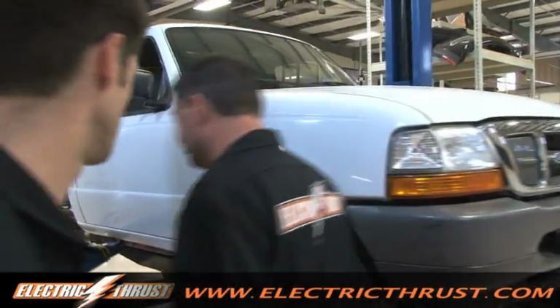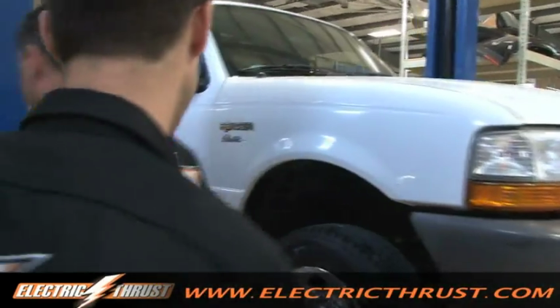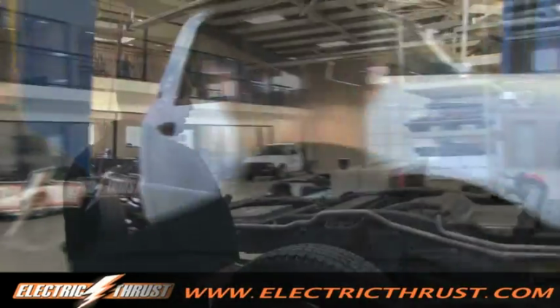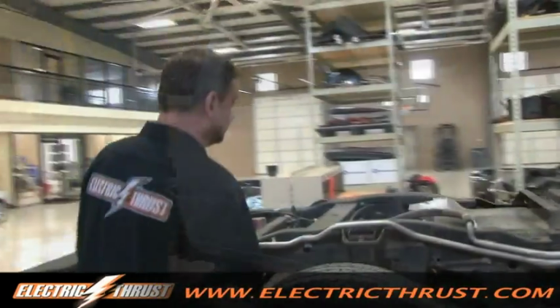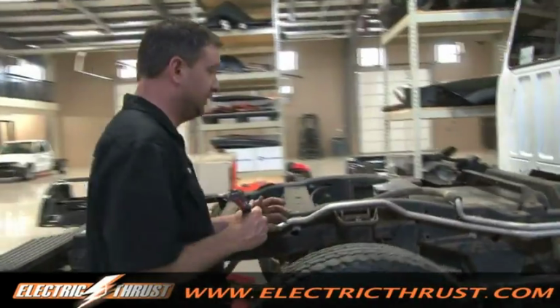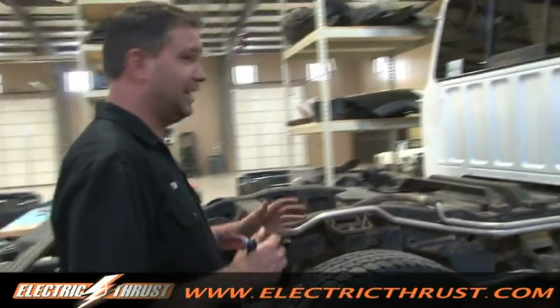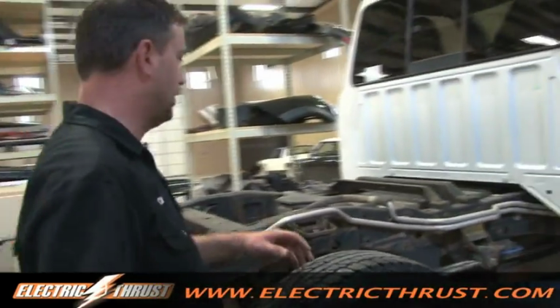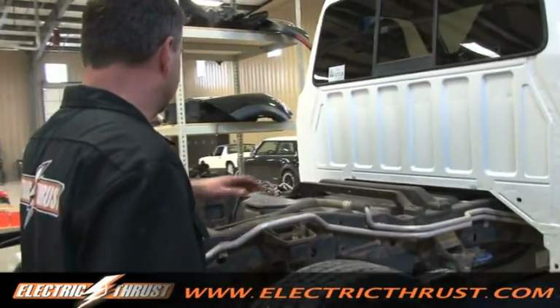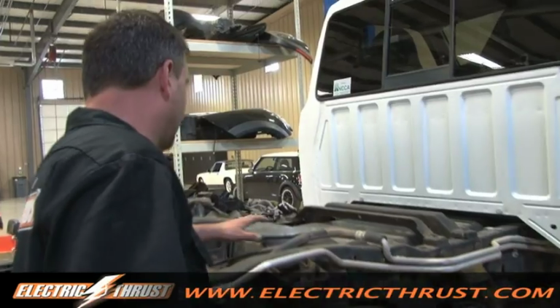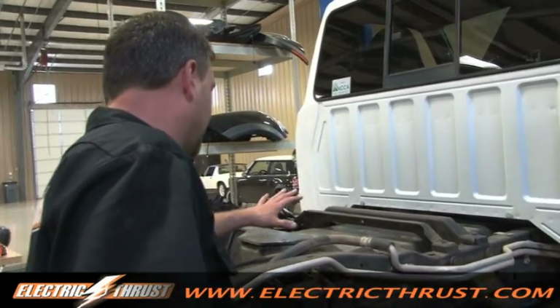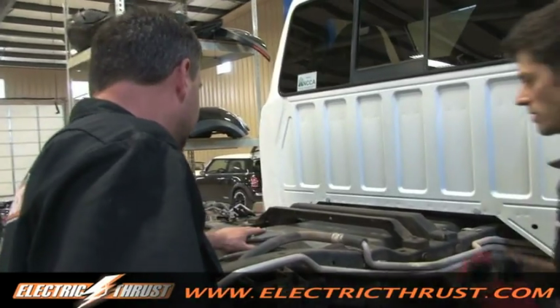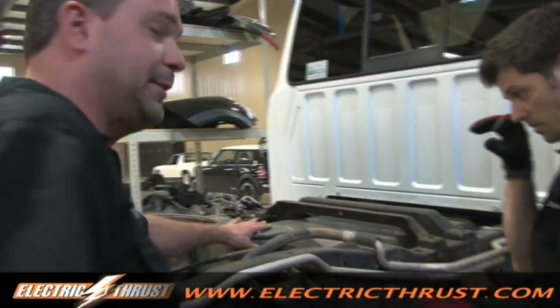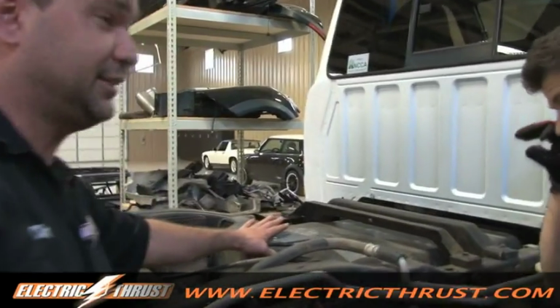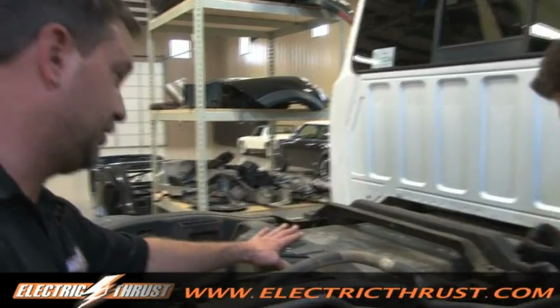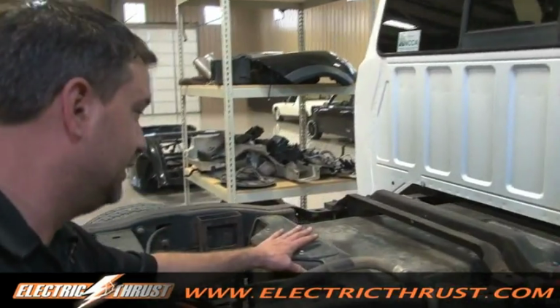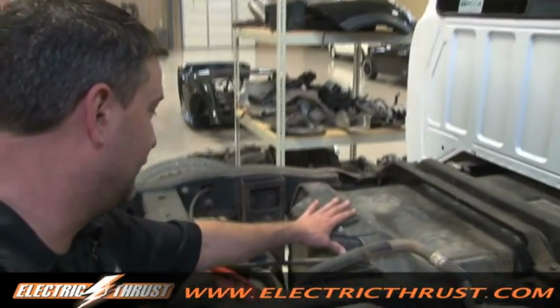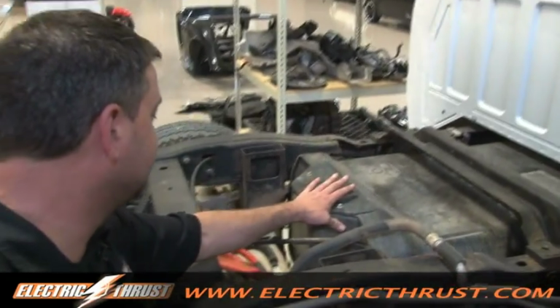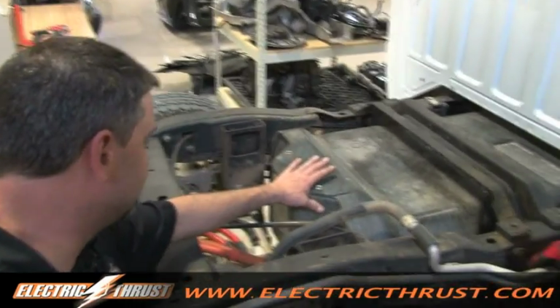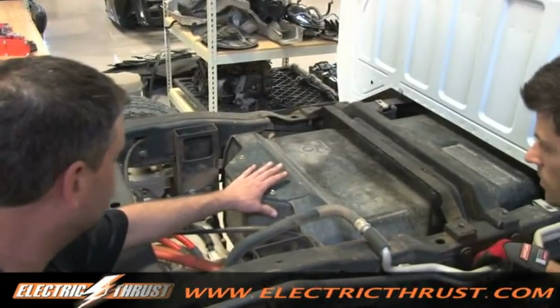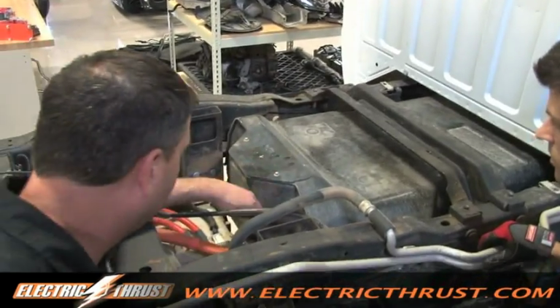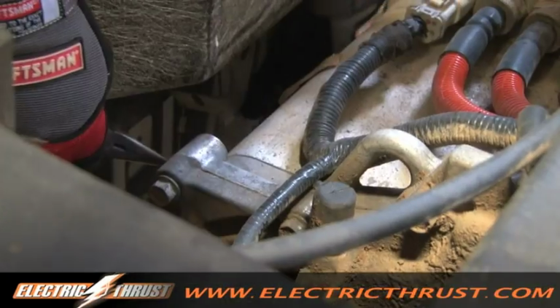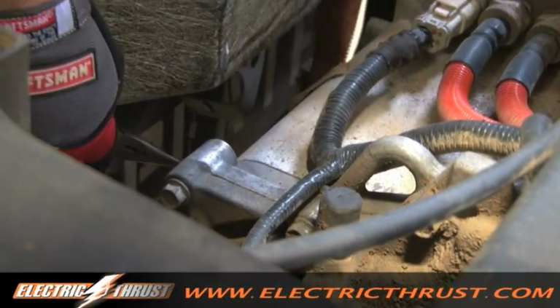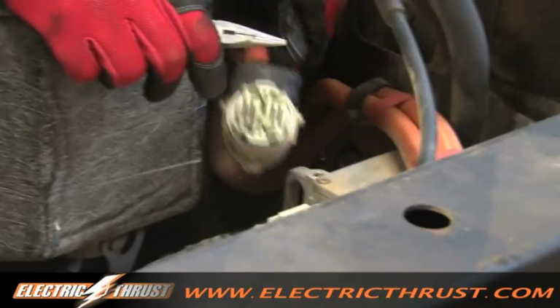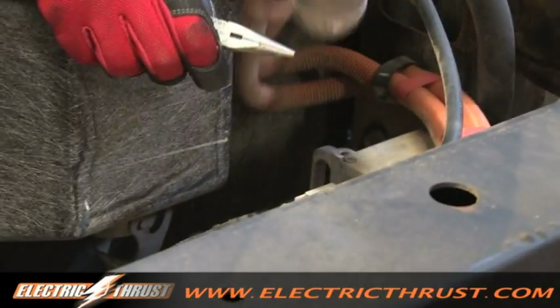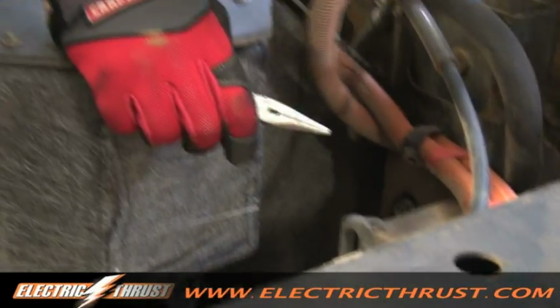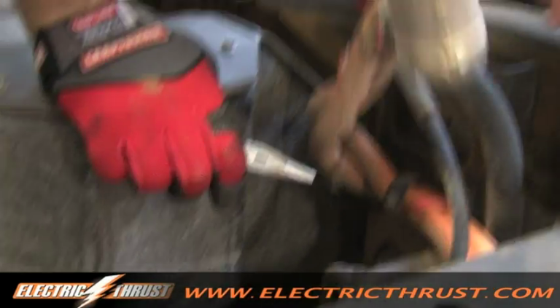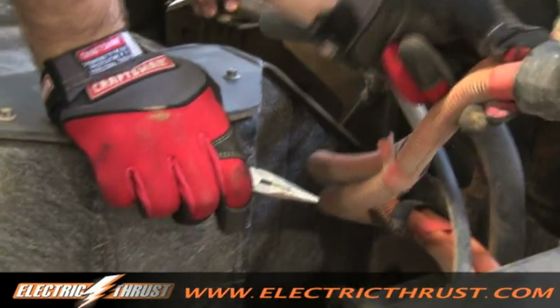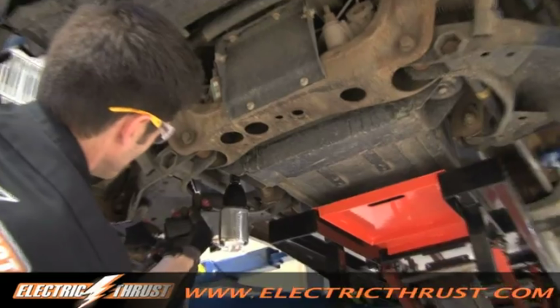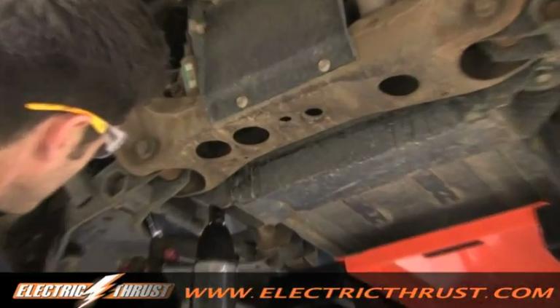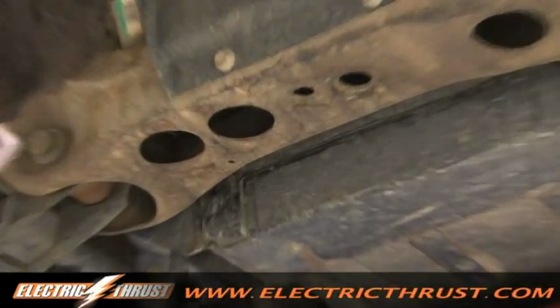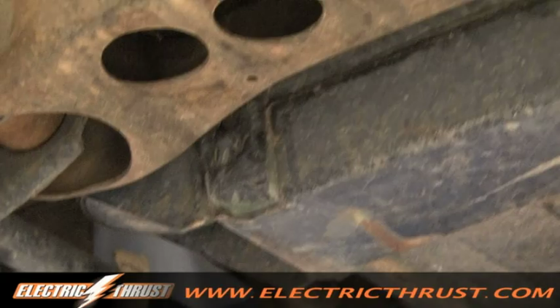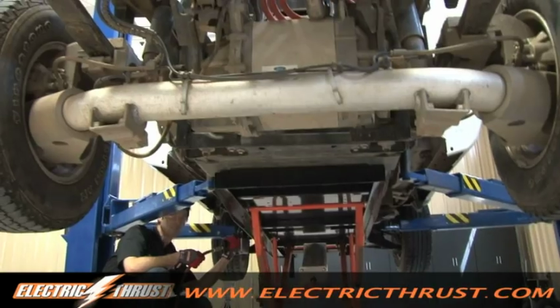Ford did an awesome job building the battery pack. It's fiberglass construction, nicely tight and sealed. There's one connection right here in the back that we just pull, and then six bolts — and we can drop this thing right out of here.